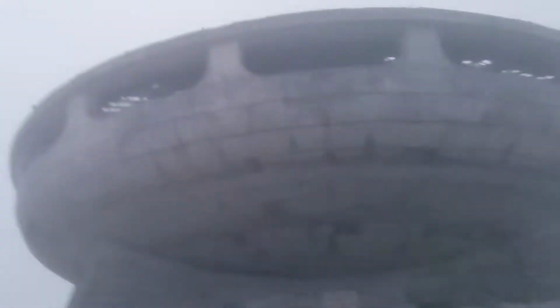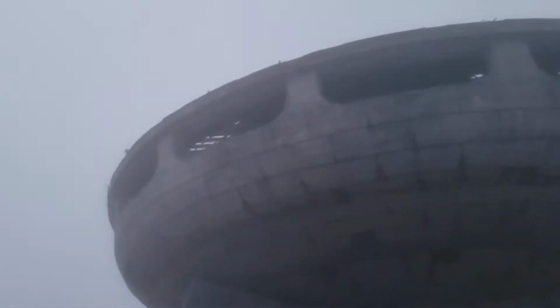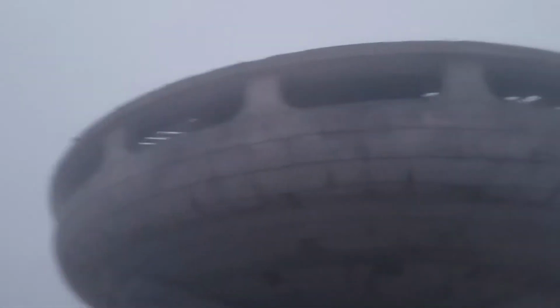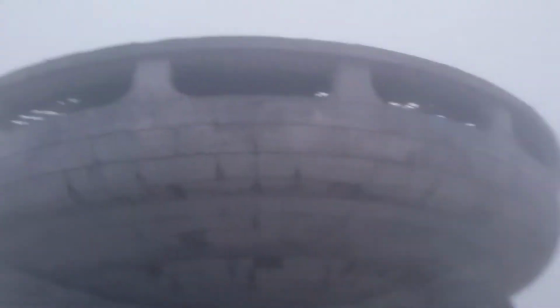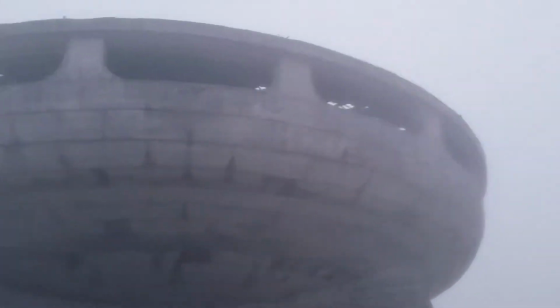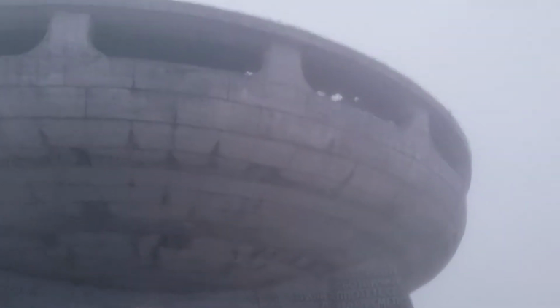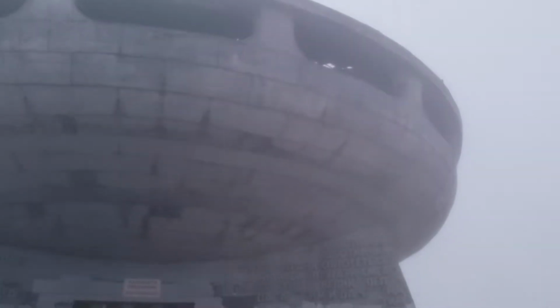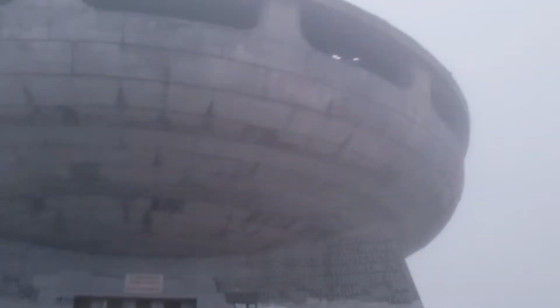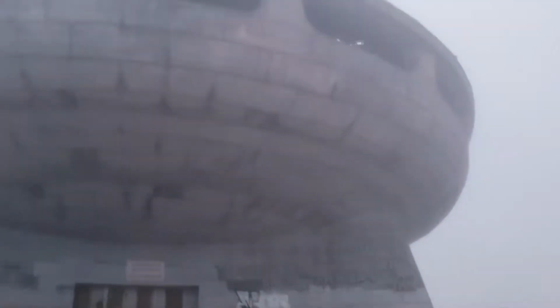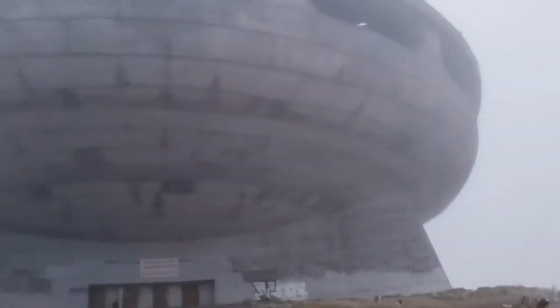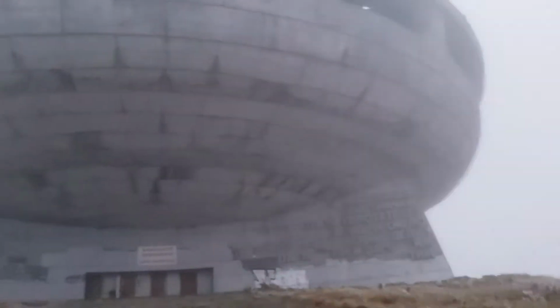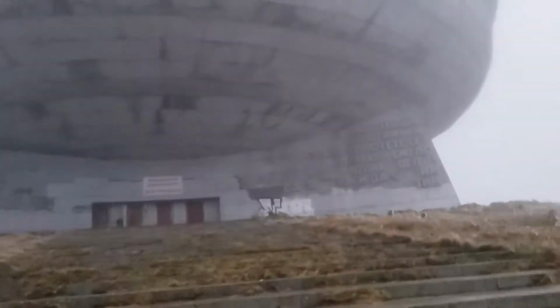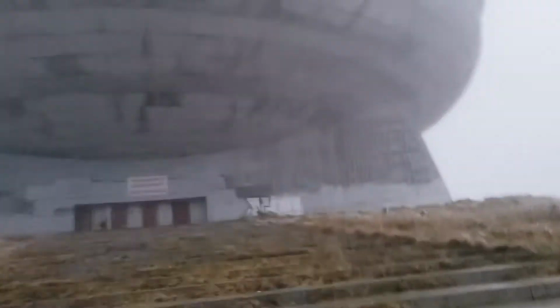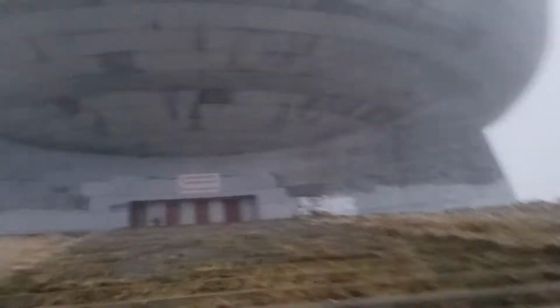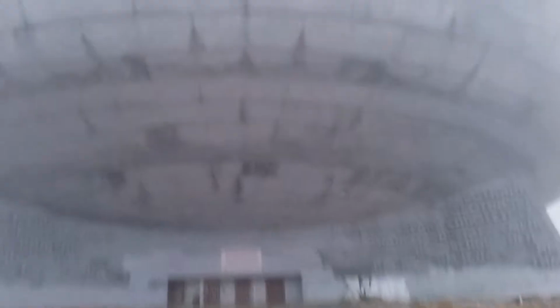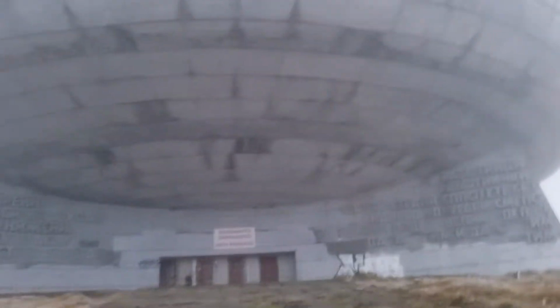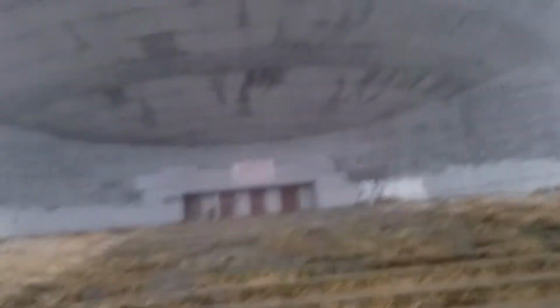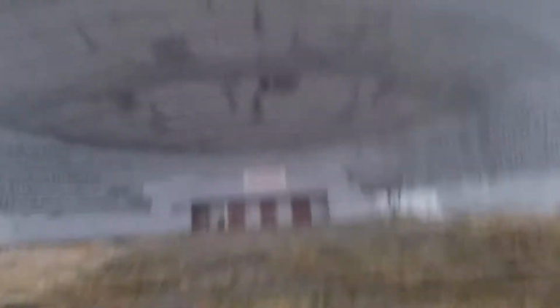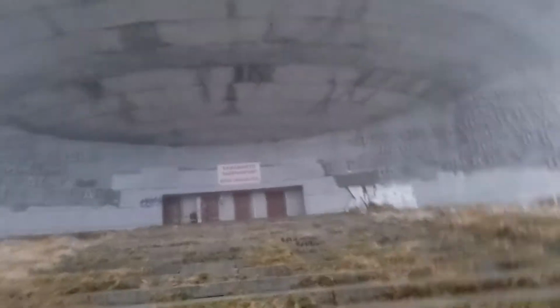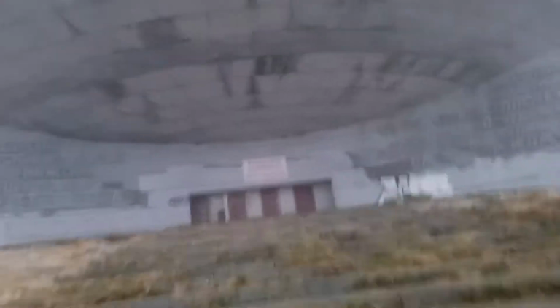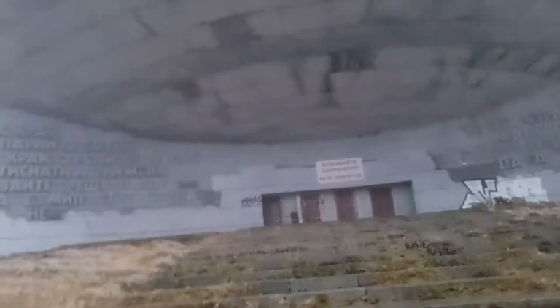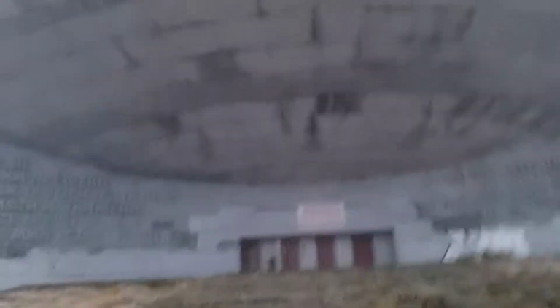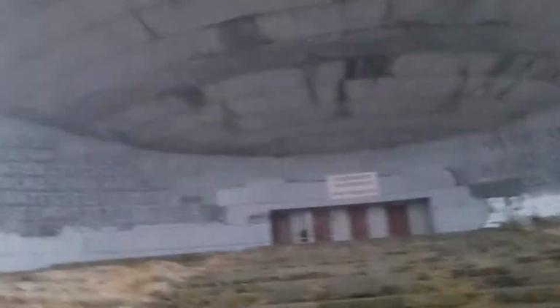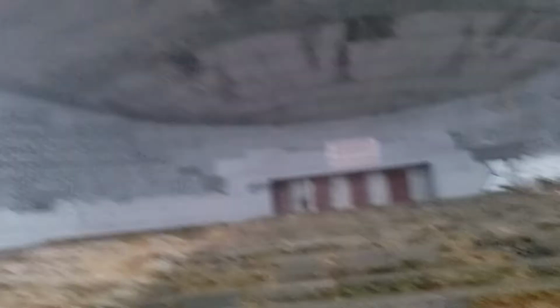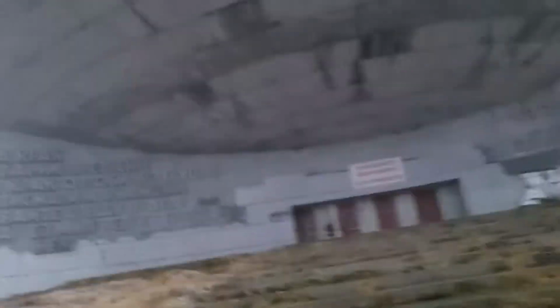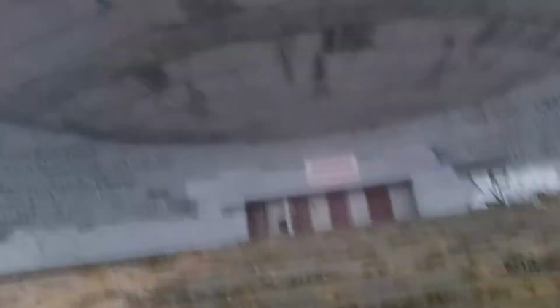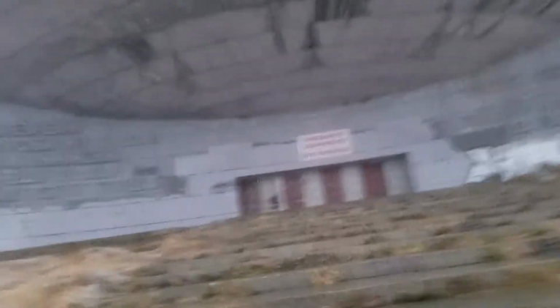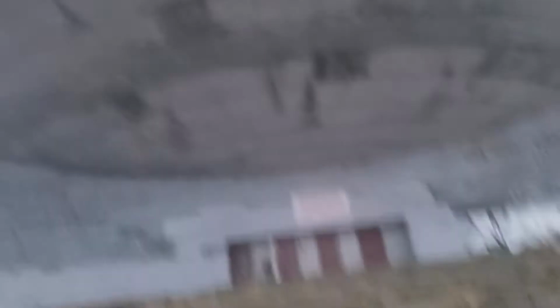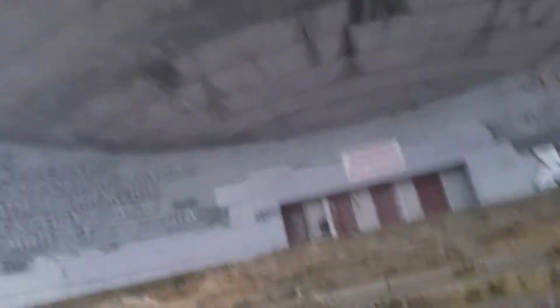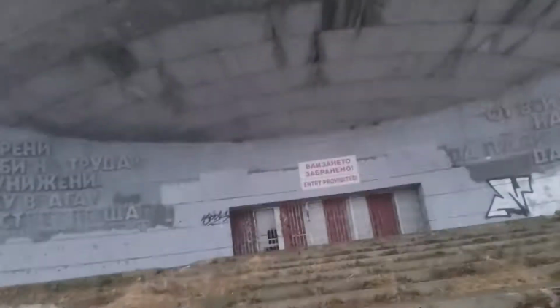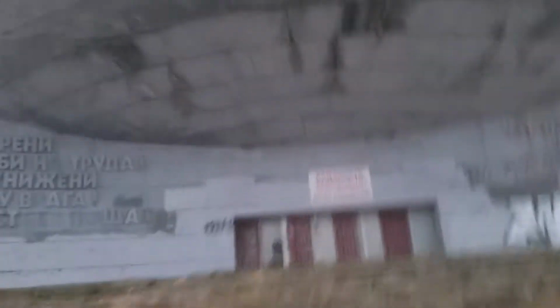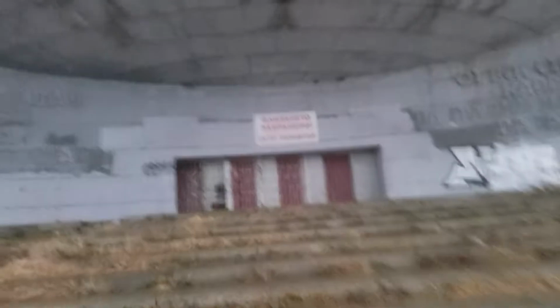Look at this thing. Incredible, right? We're going to go up here. You can't go in it — it's very dilapidated. It looks like an alien spaceship. It's become super, super famous.